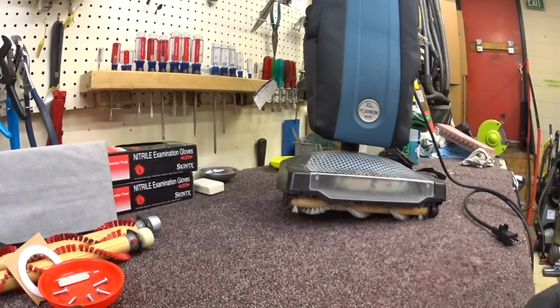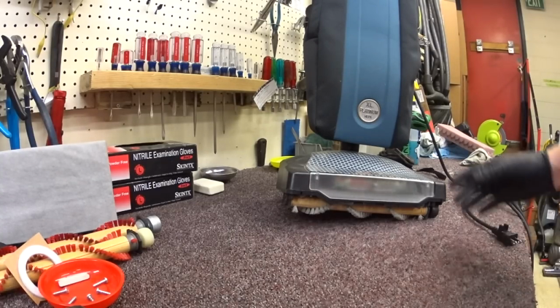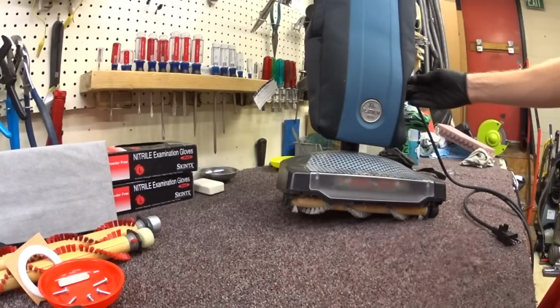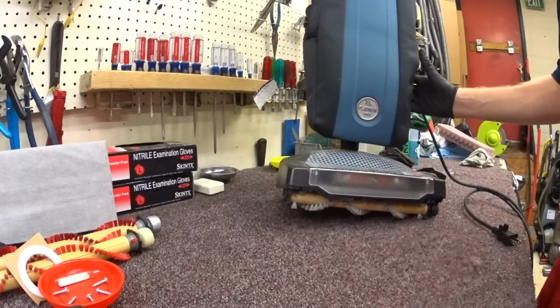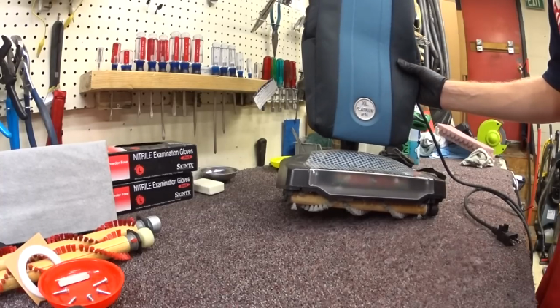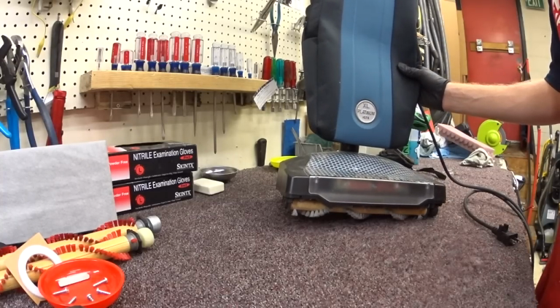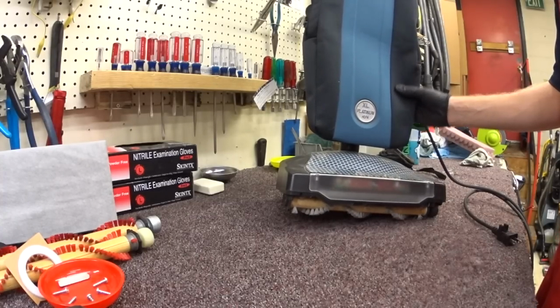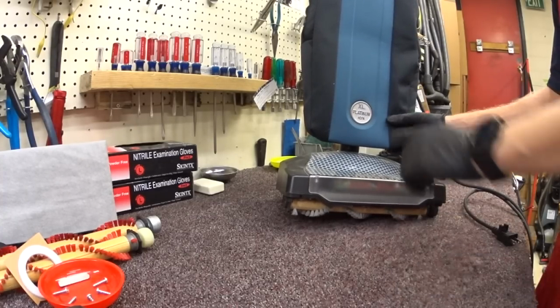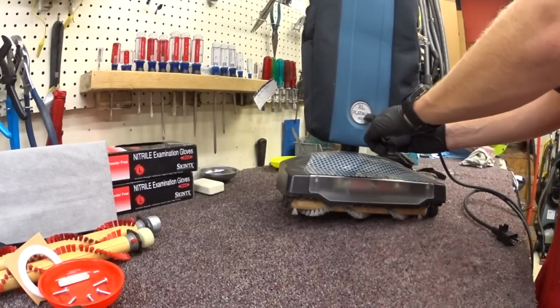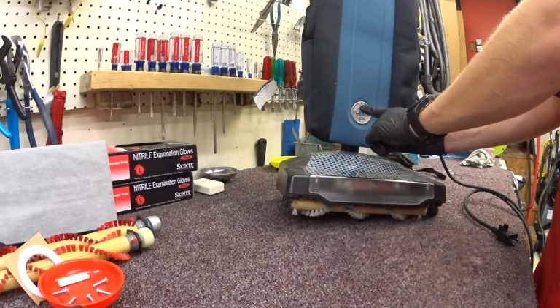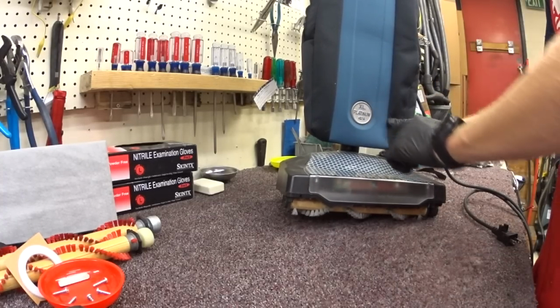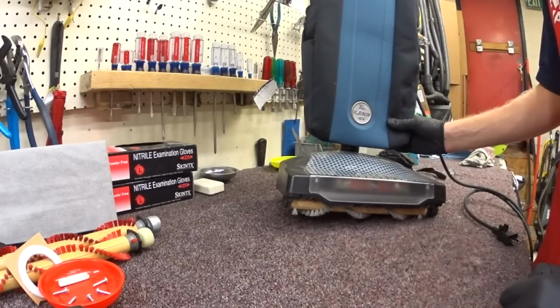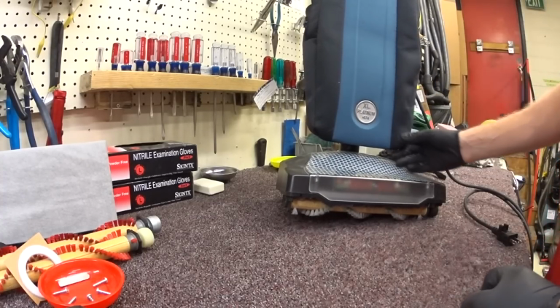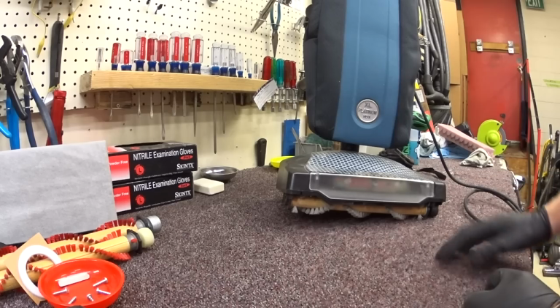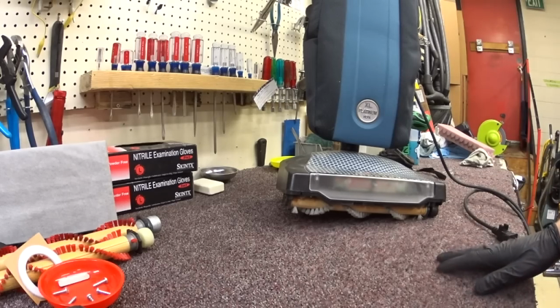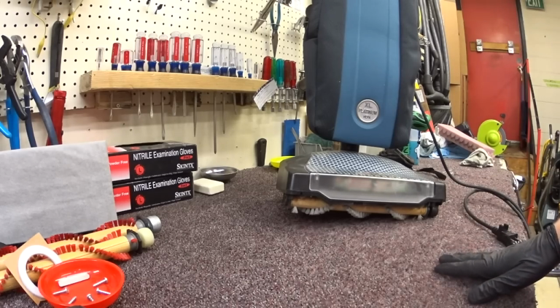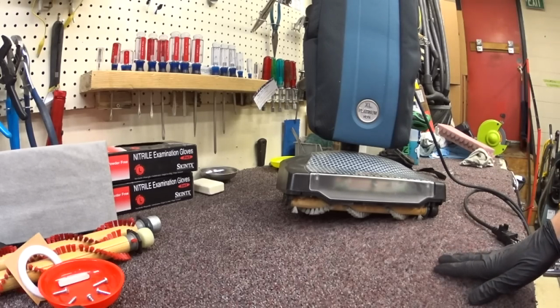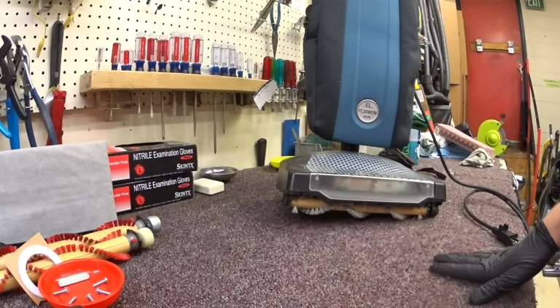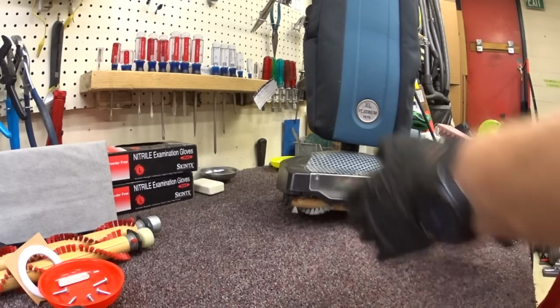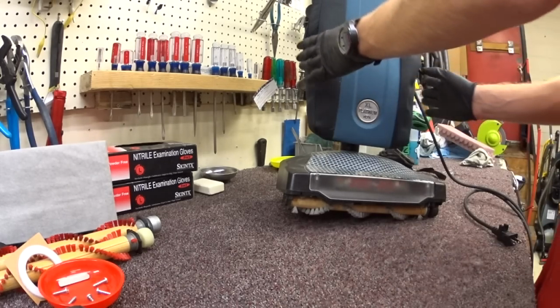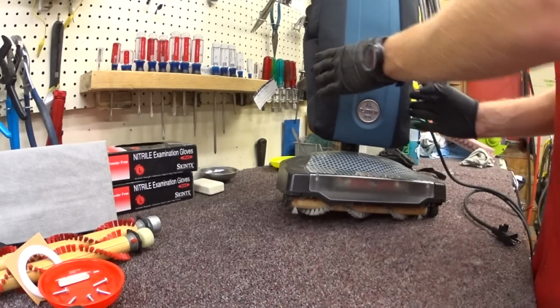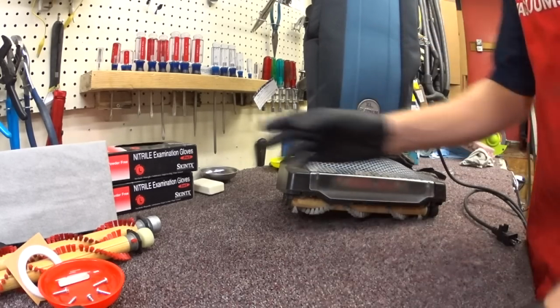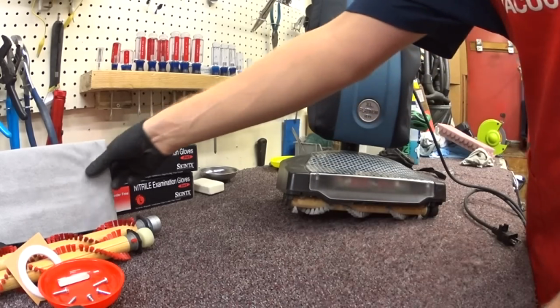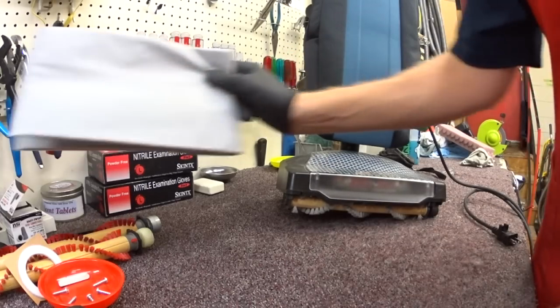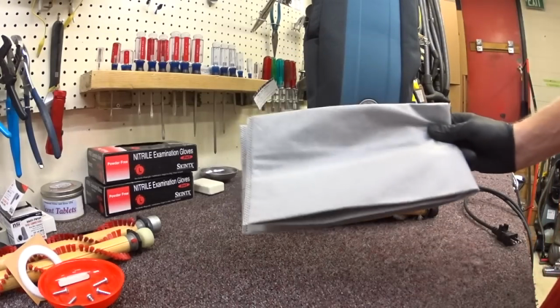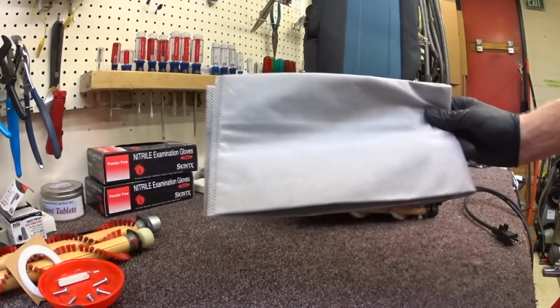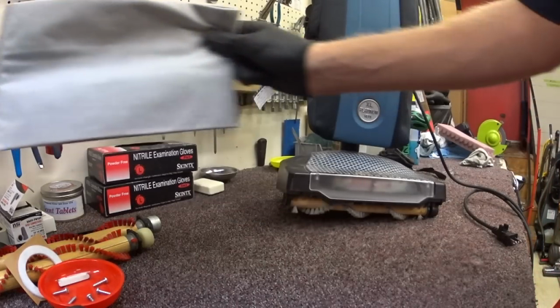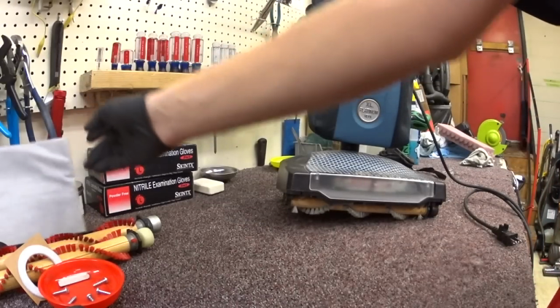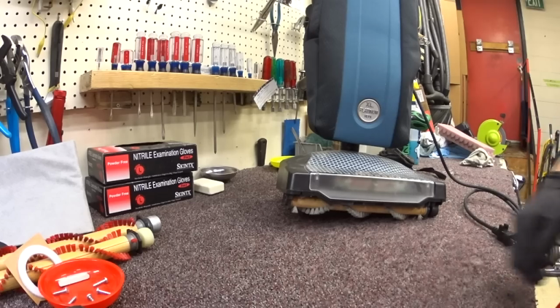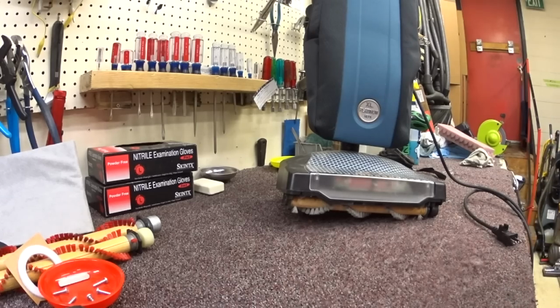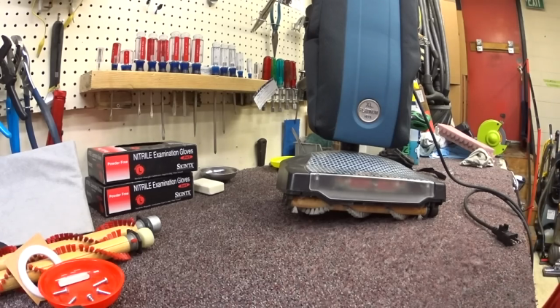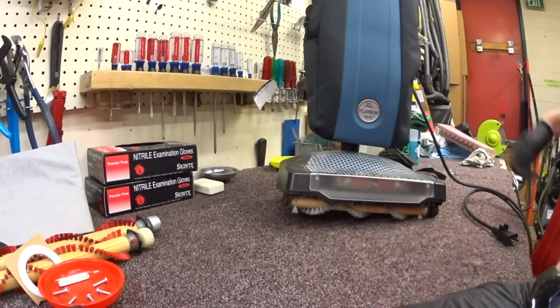We have here an XL21 Platinum HEPA. Now the only thing that makes this HEPA is a HEPA bag — there is not a separate HEPA filter in here.